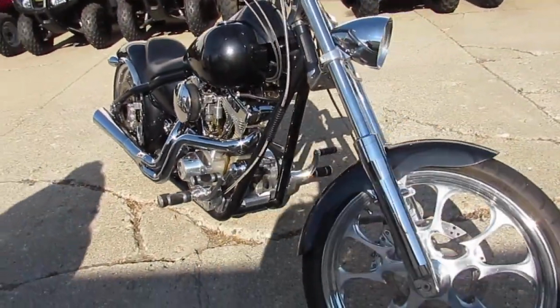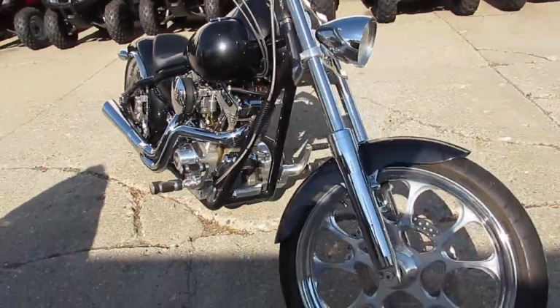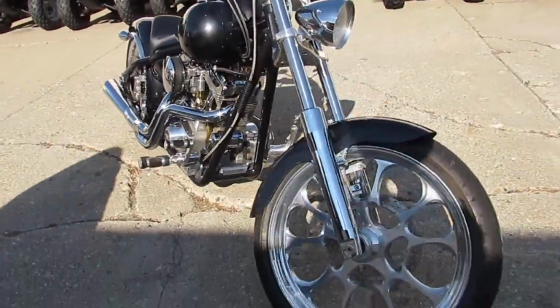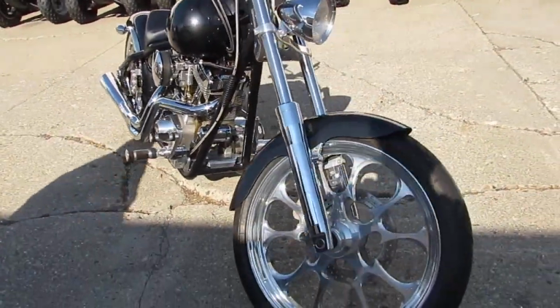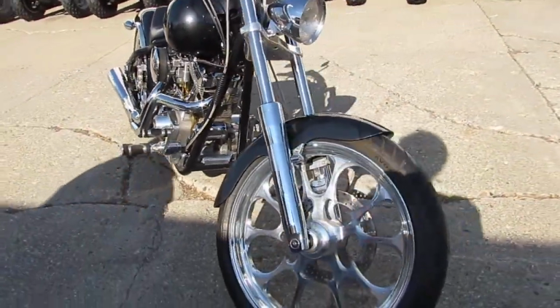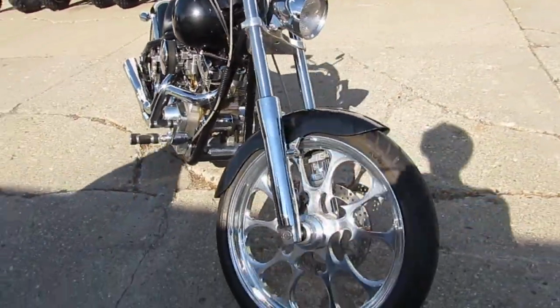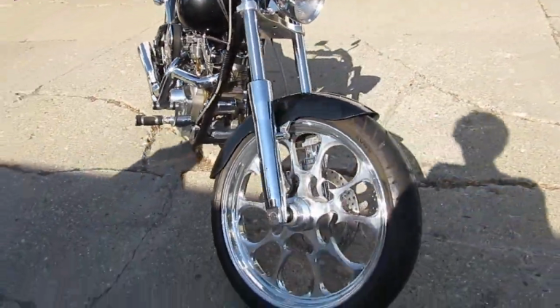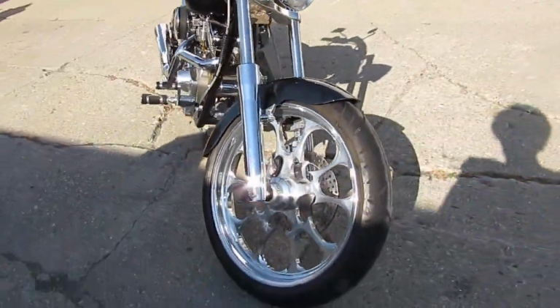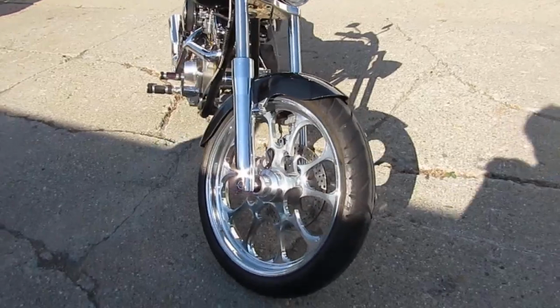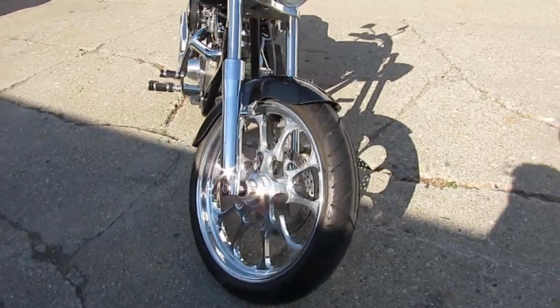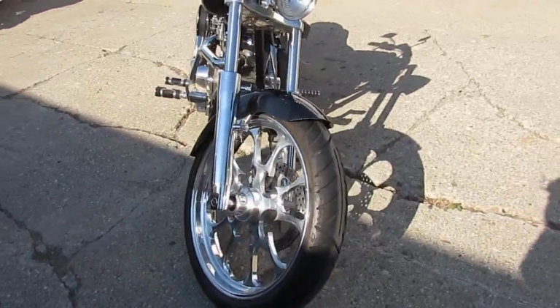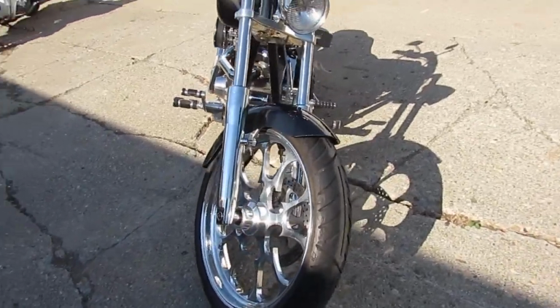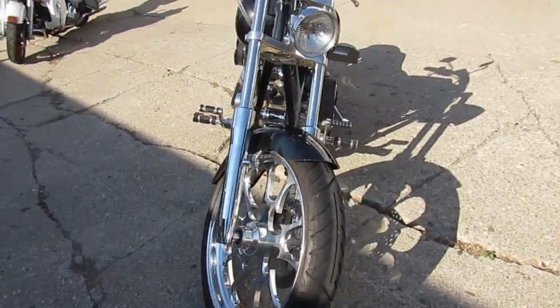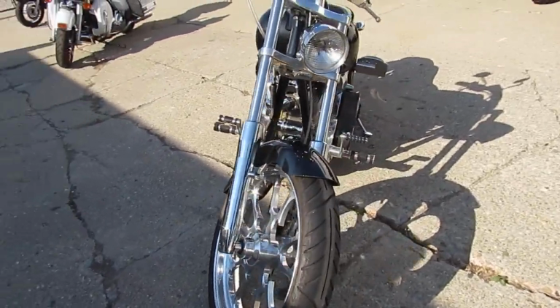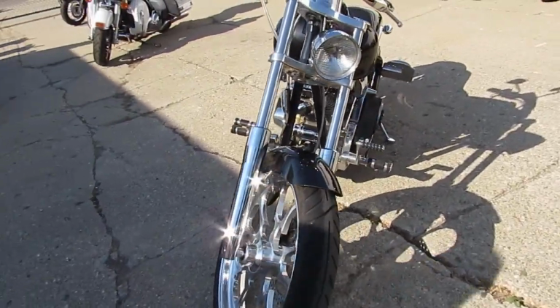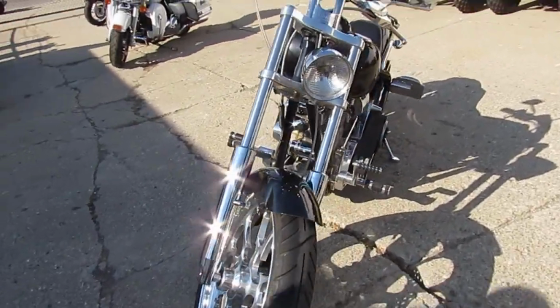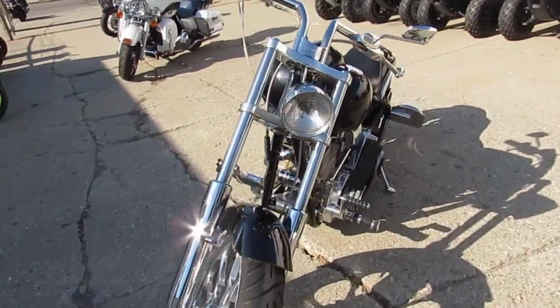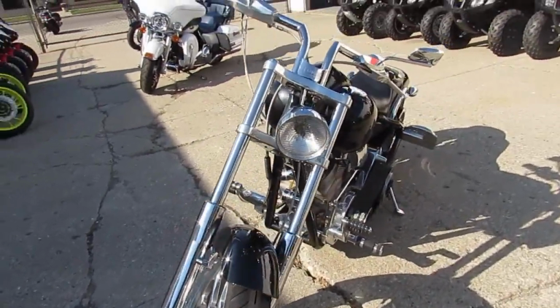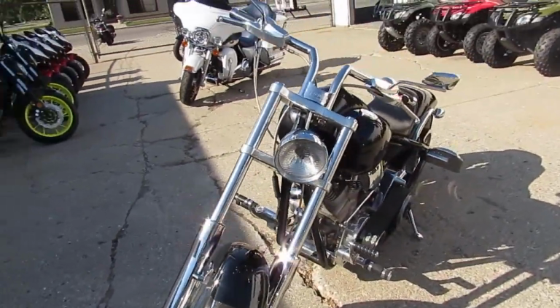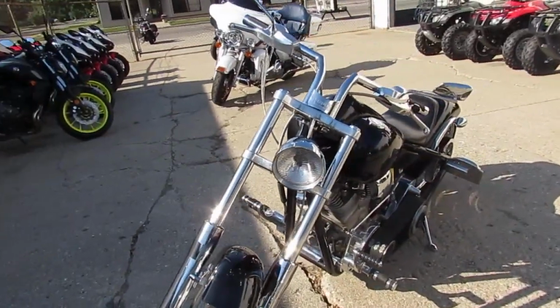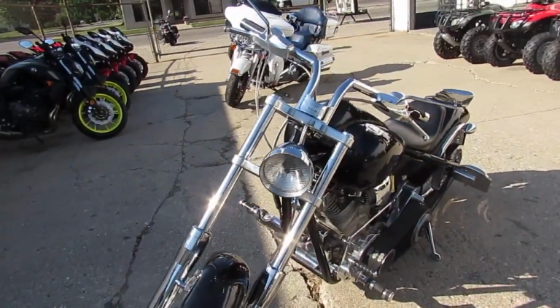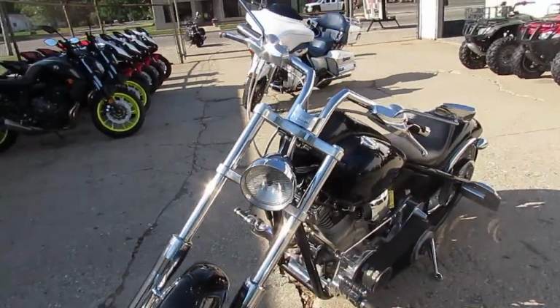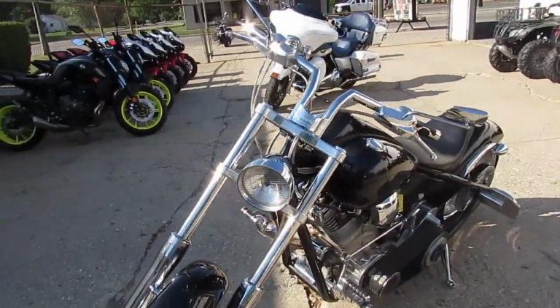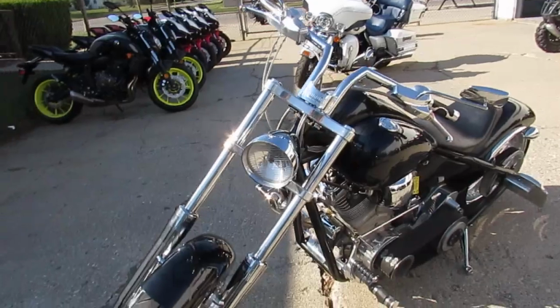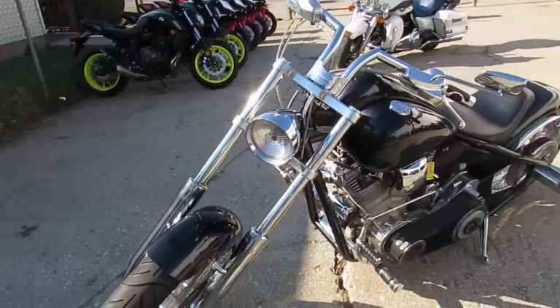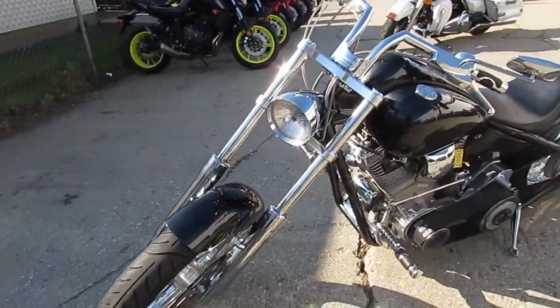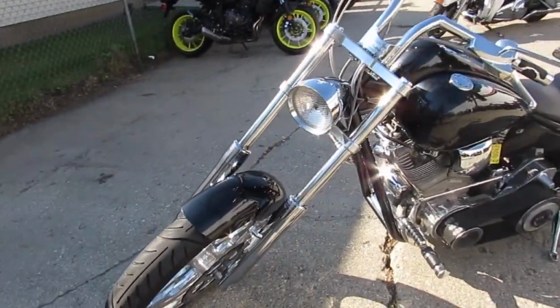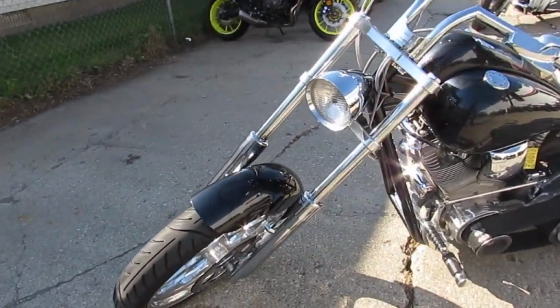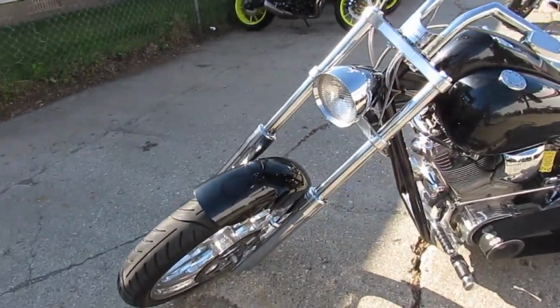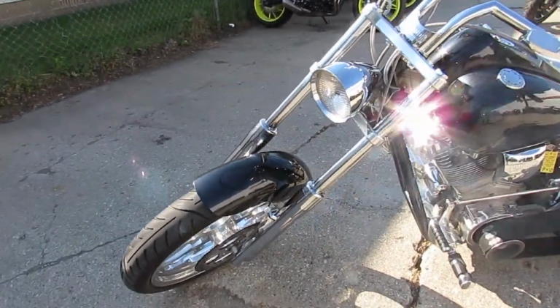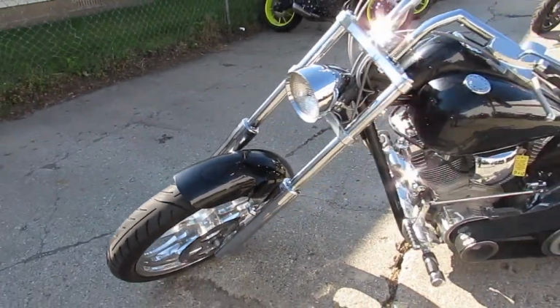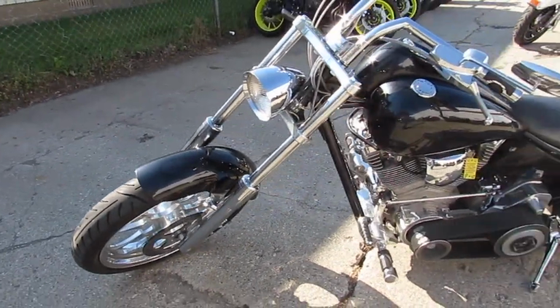The 250 rear tire, polished aluminum wheels, the Baker 6-speed transmission. It's got exhaust. It's got all kinds of stuff going on guys. It's a super clean low mileage chopper.